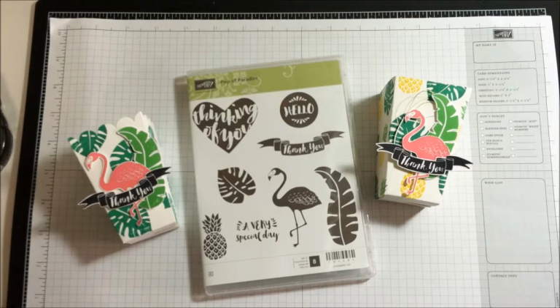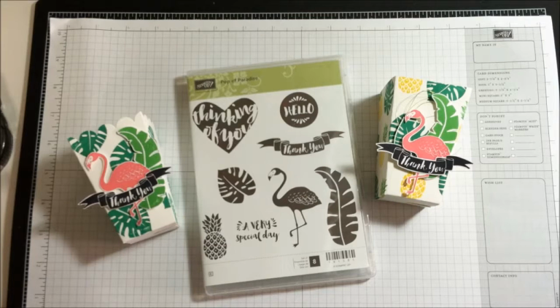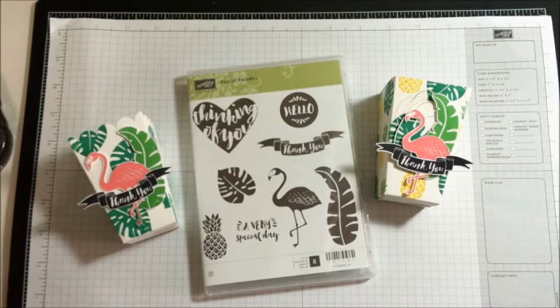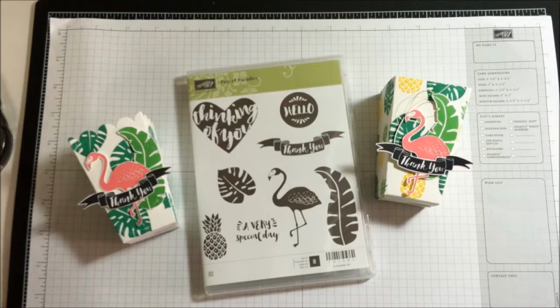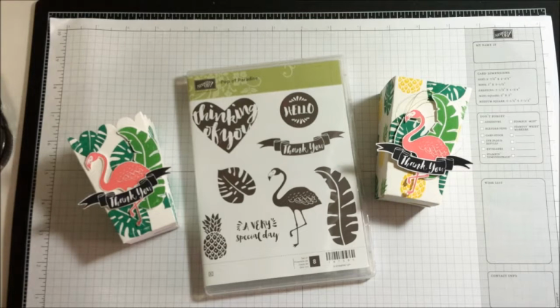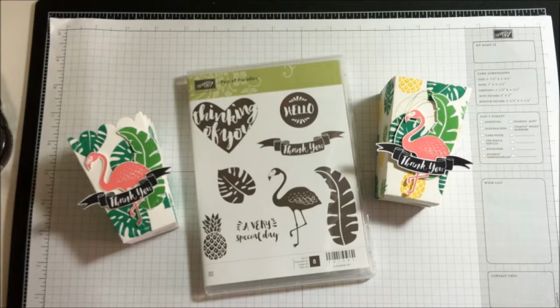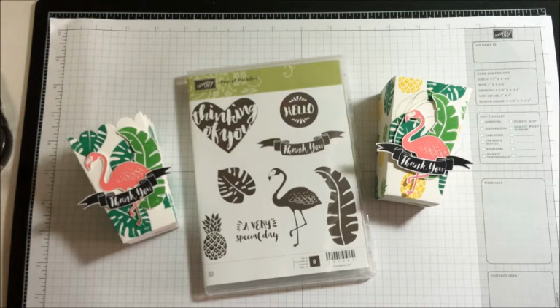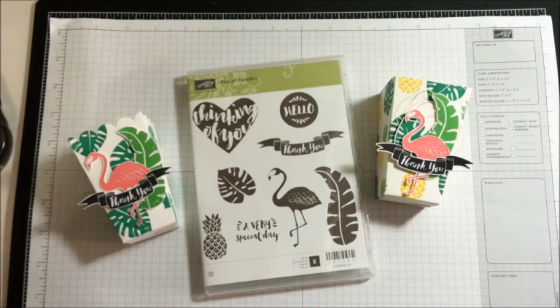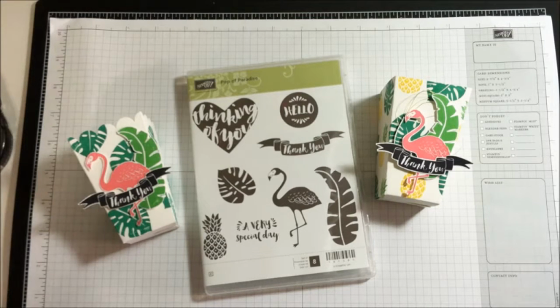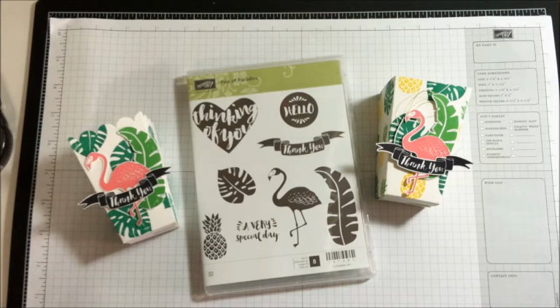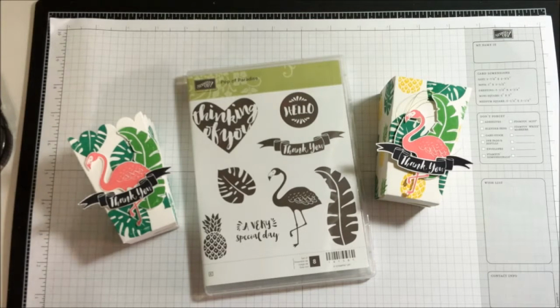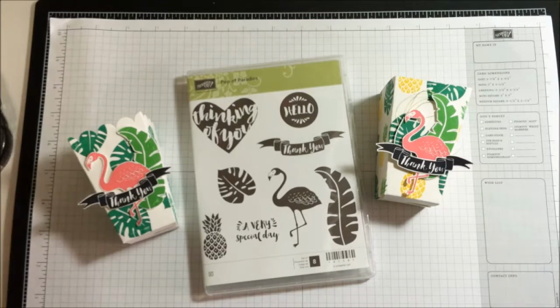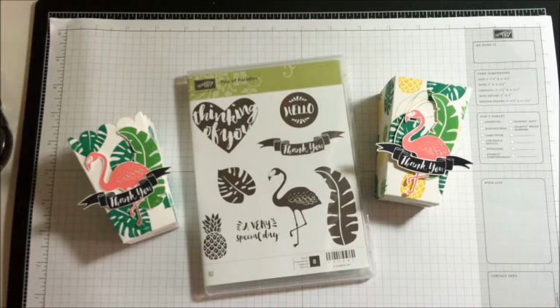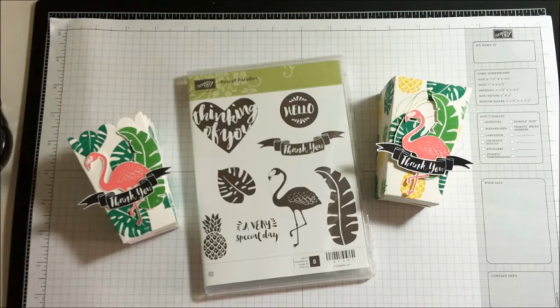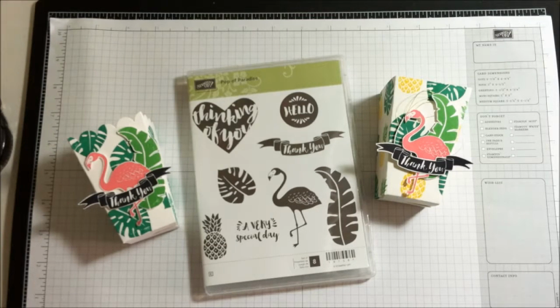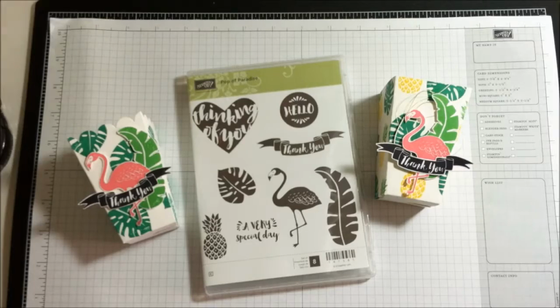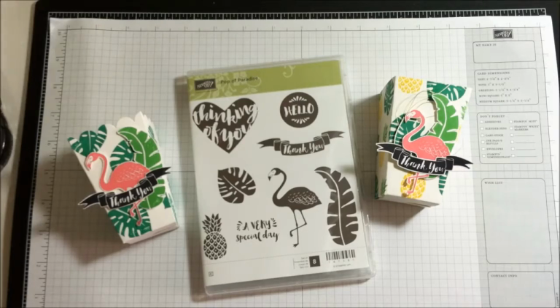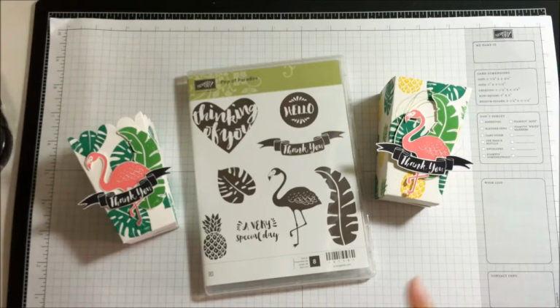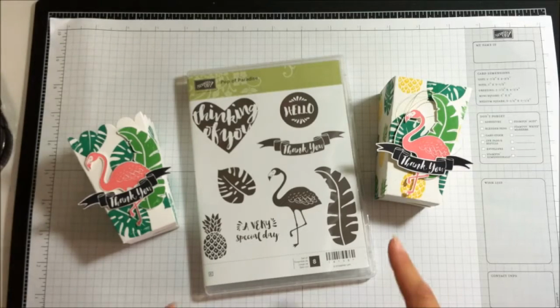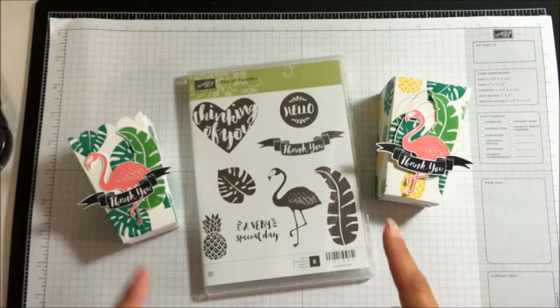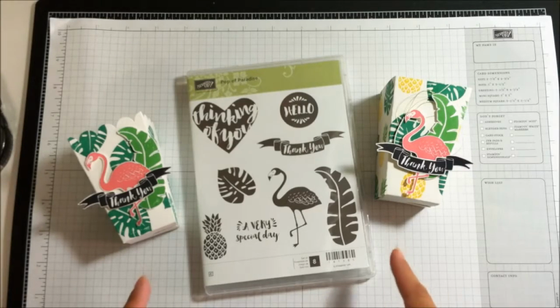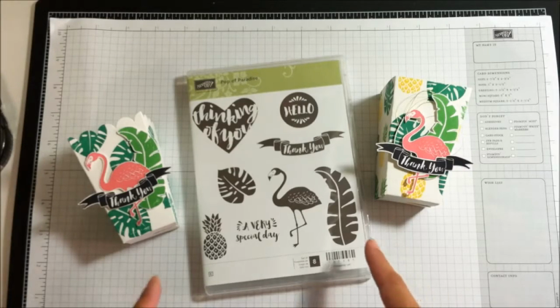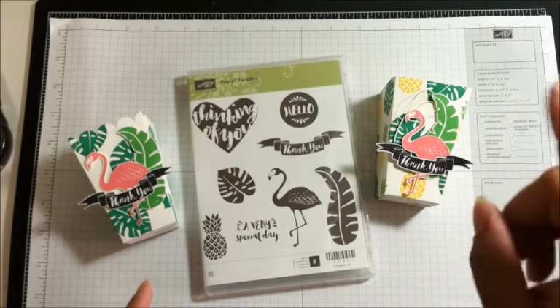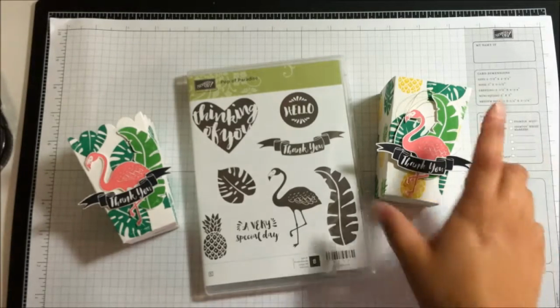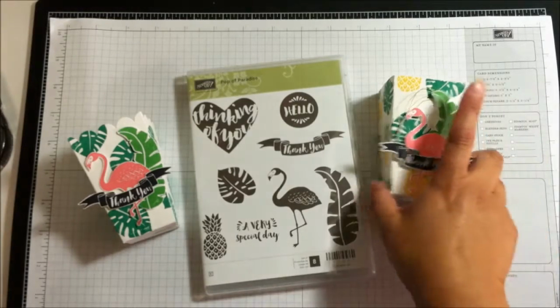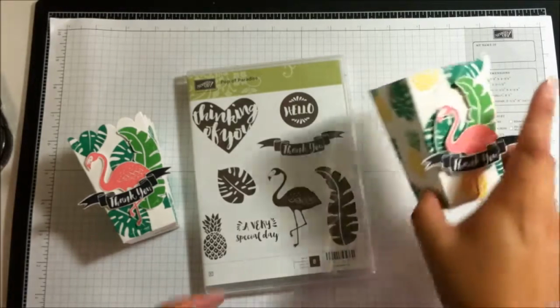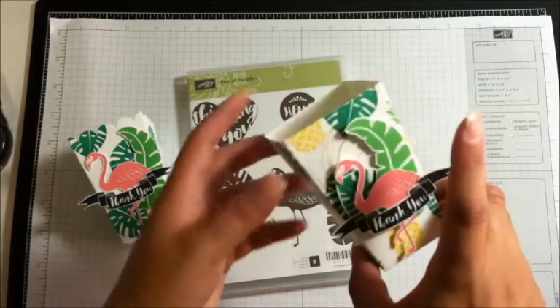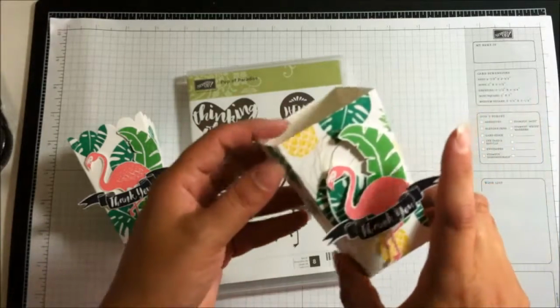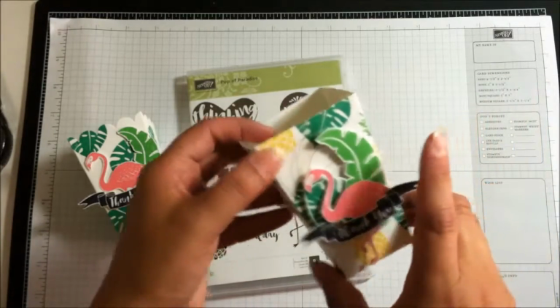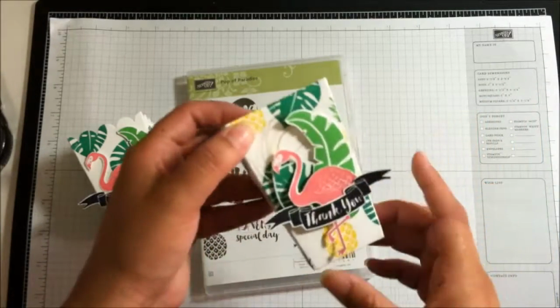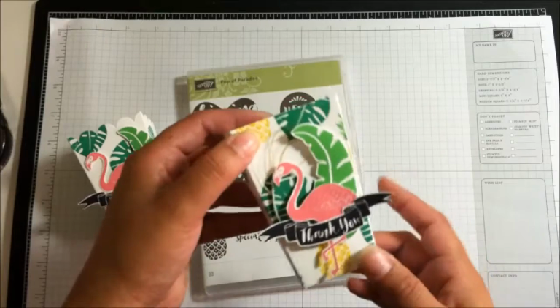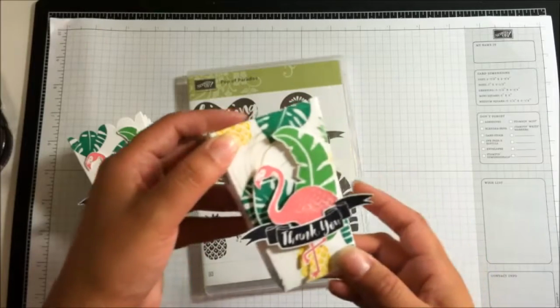Hi, my name is Rose Castillo with Crafty Night Ales. I'm an independent Stampin' Up! demonstrator and today I want to show you this cute little popcorn box and how to make it.